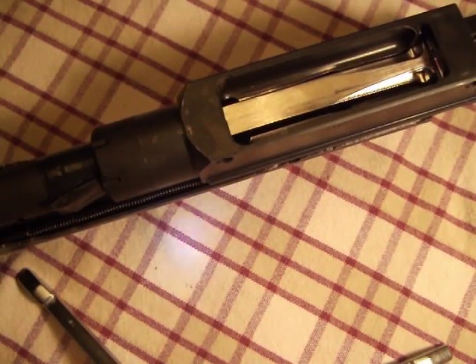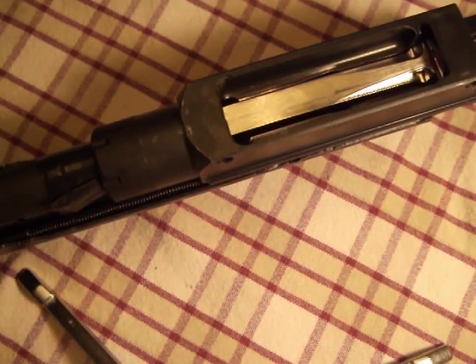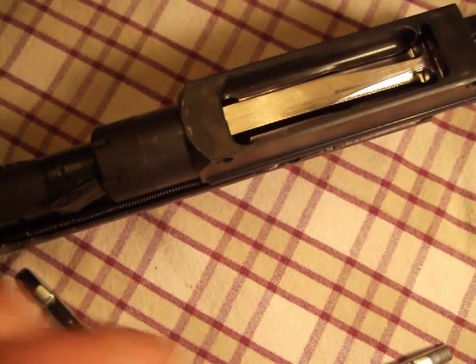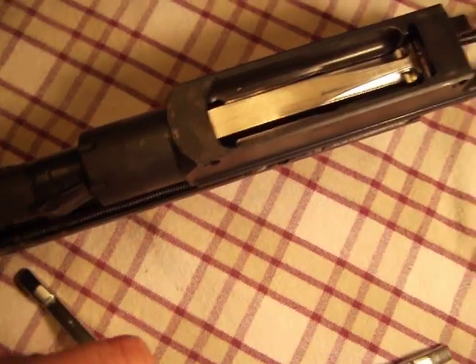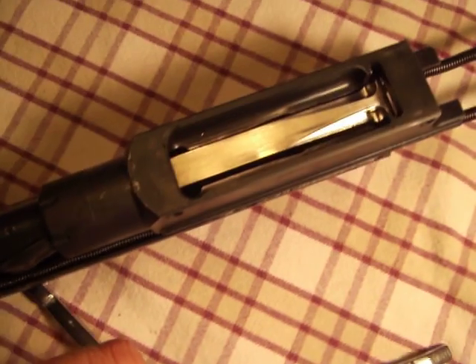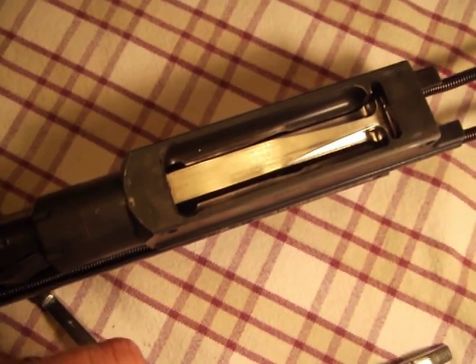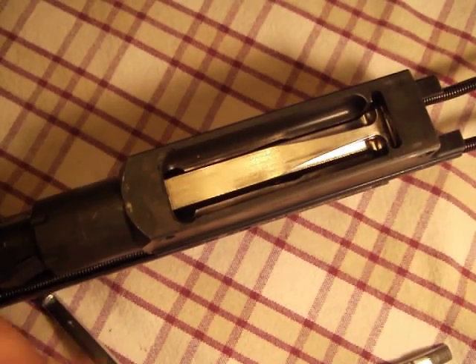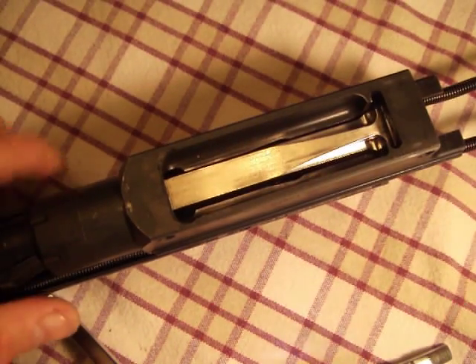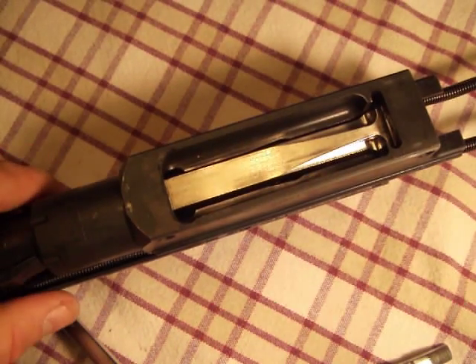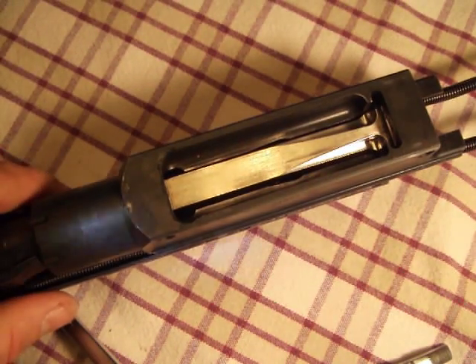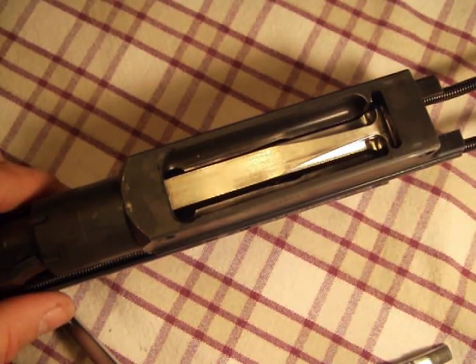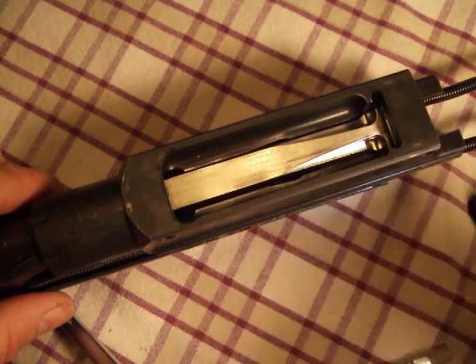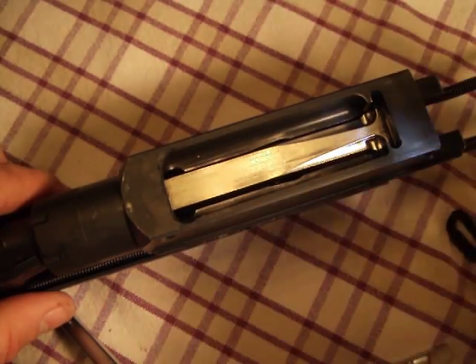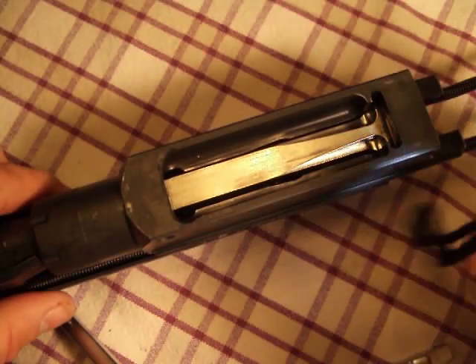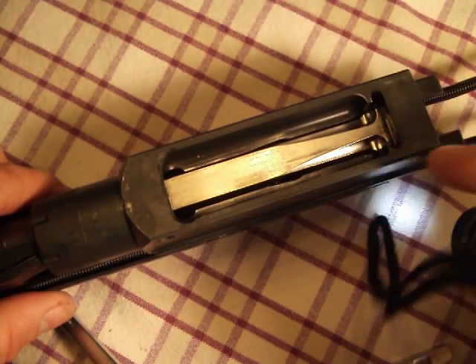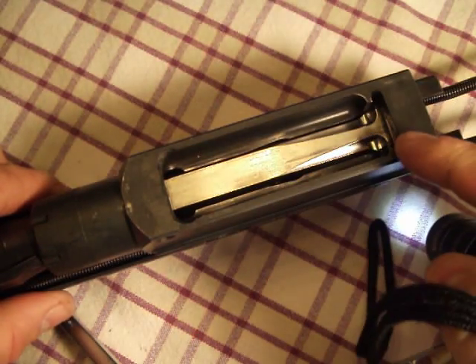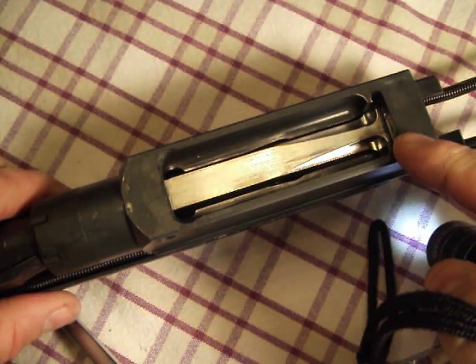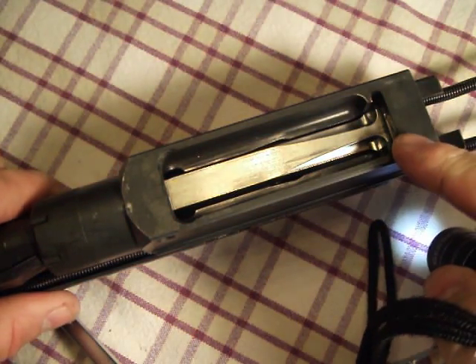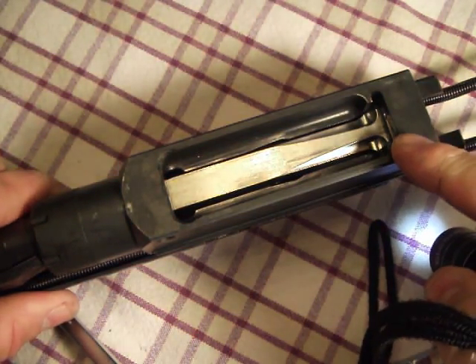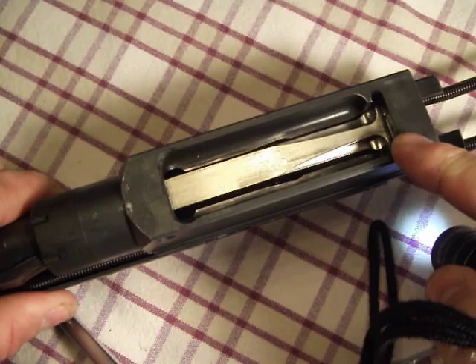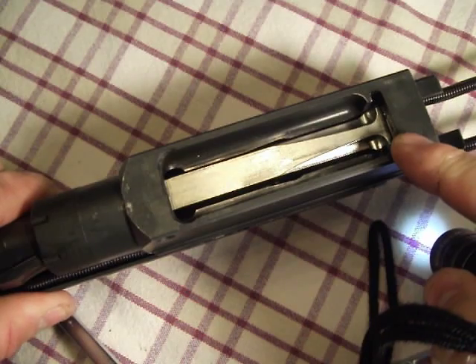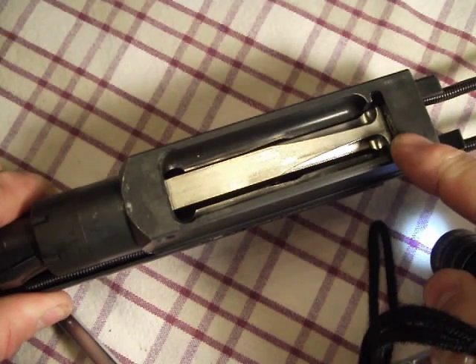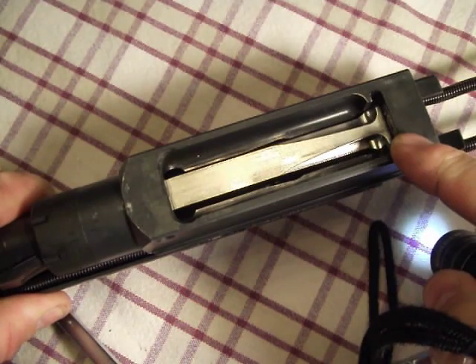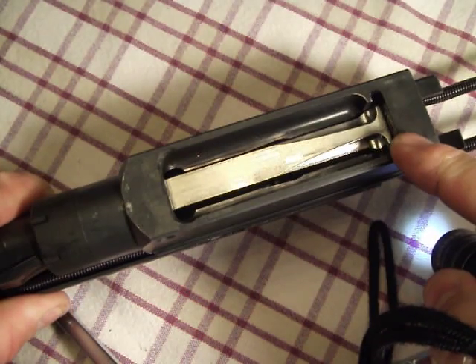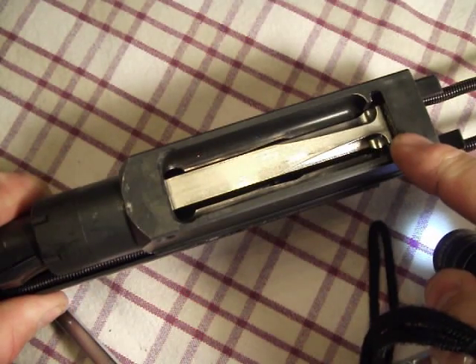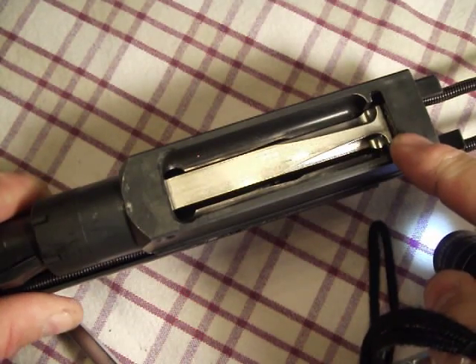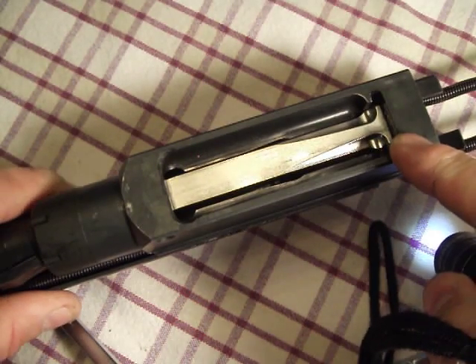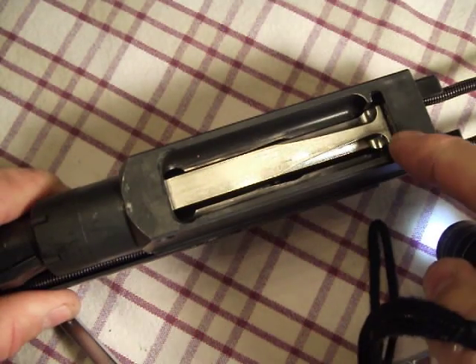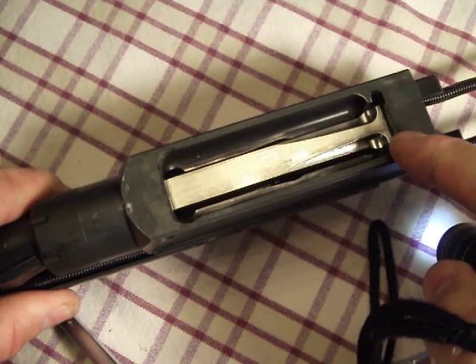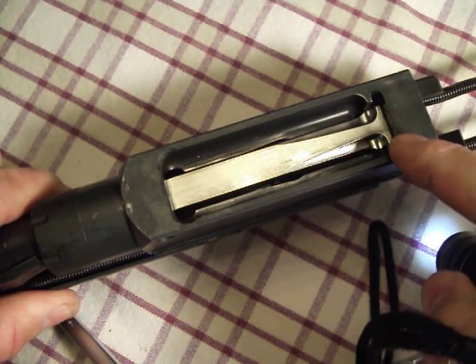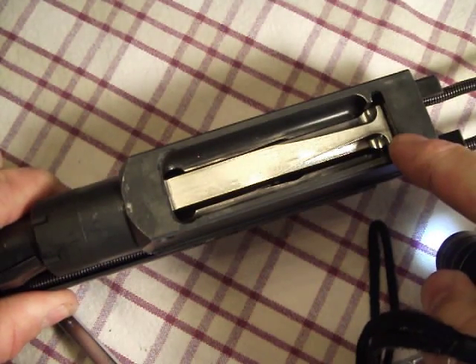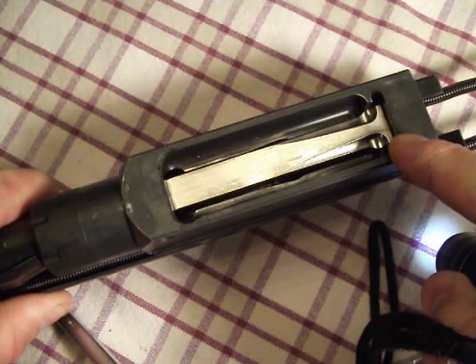As the carrier continues forward, the rear of the bolt is forced down behind — in front of — the locking bar.